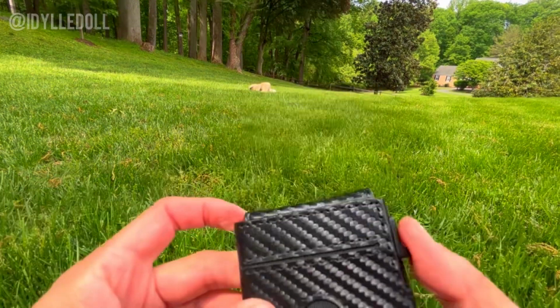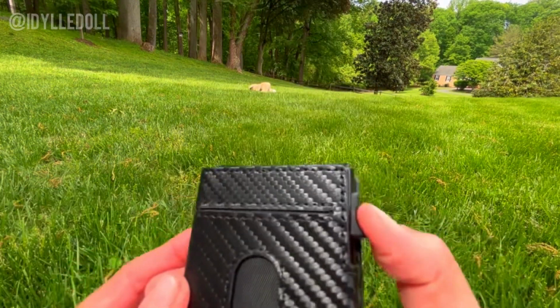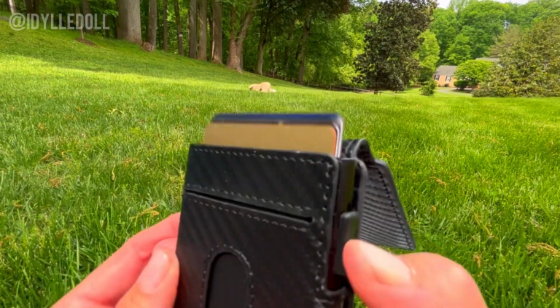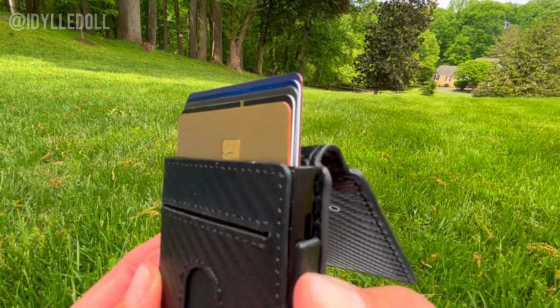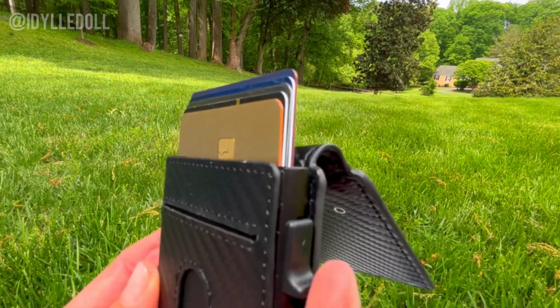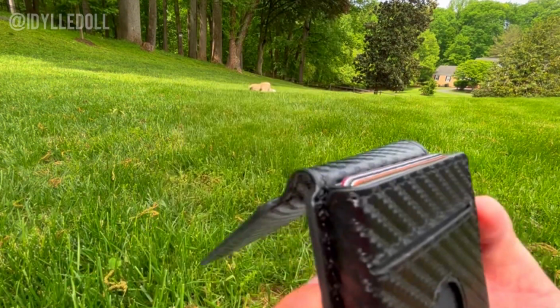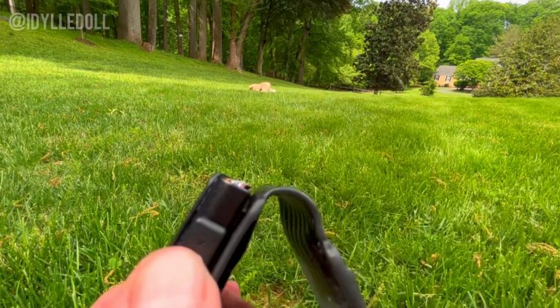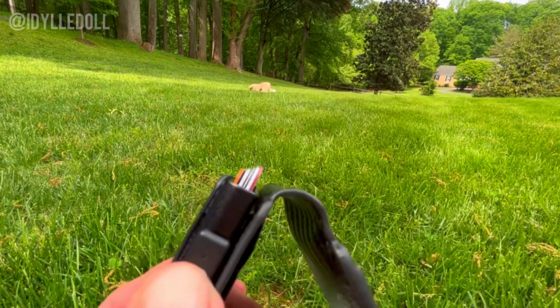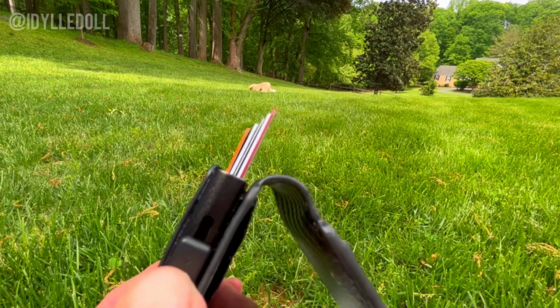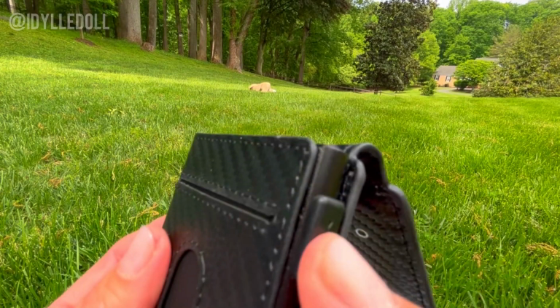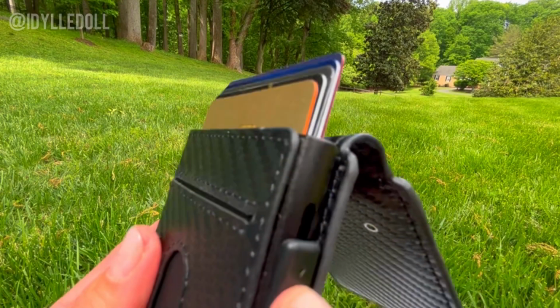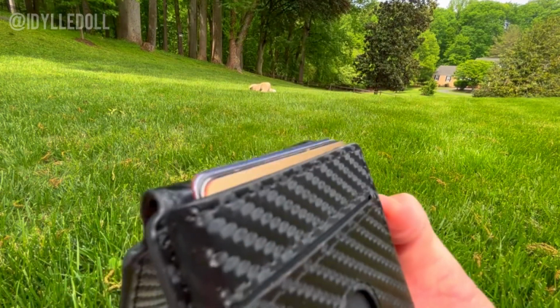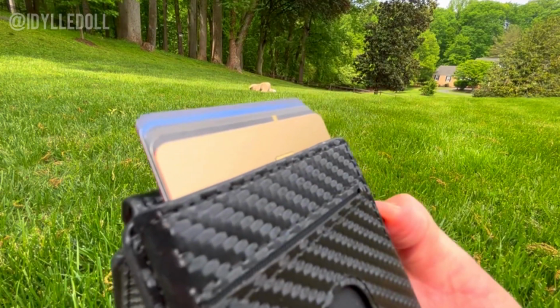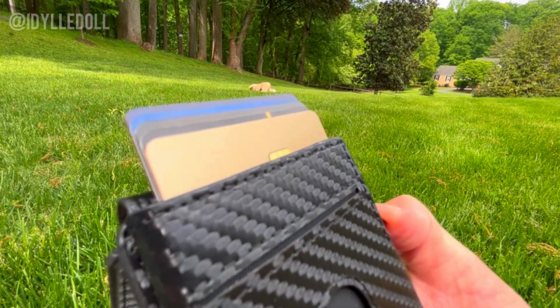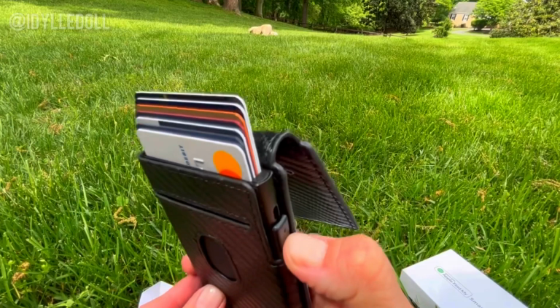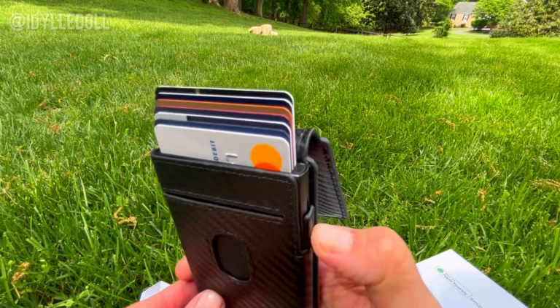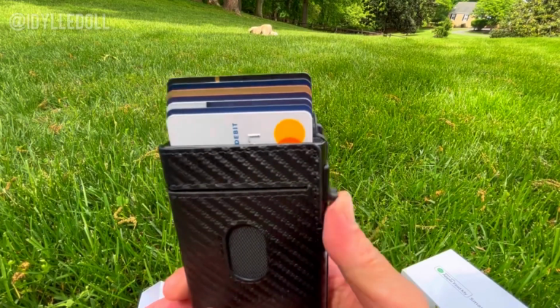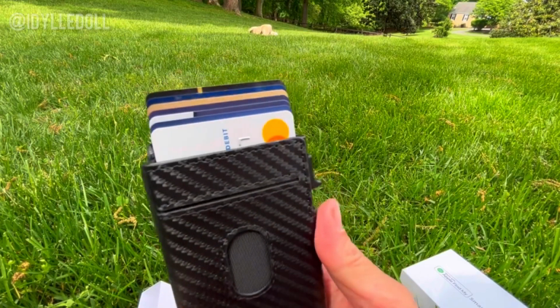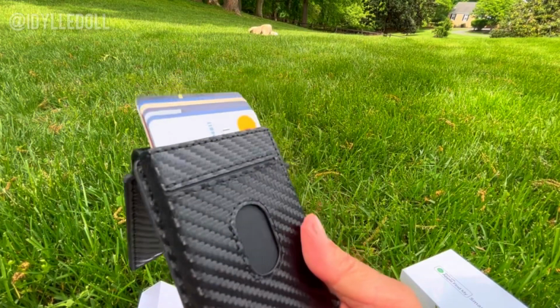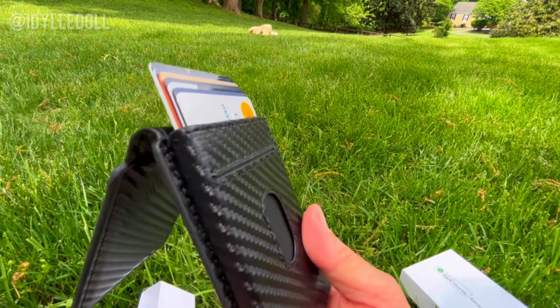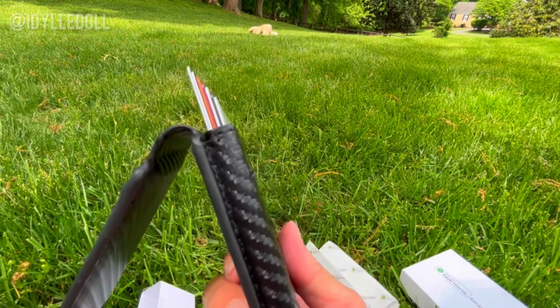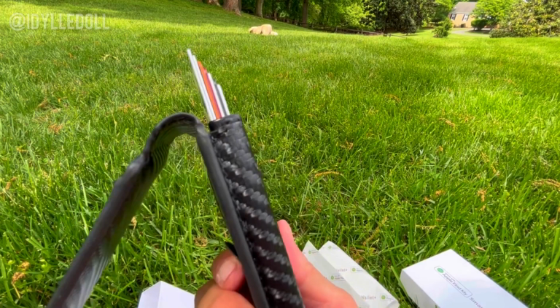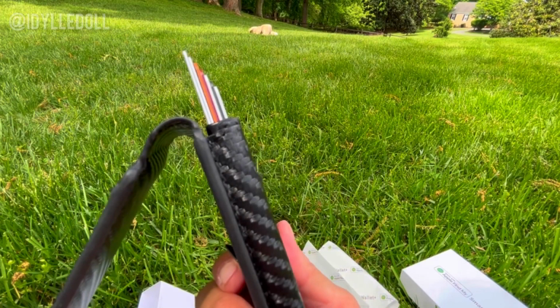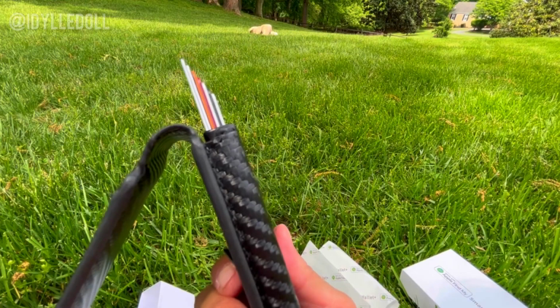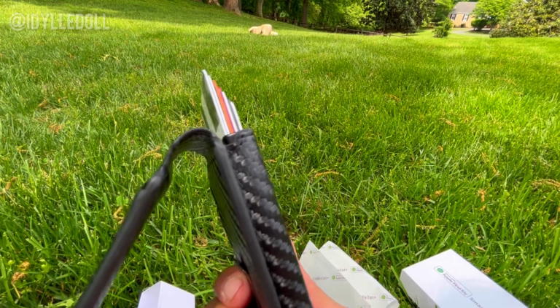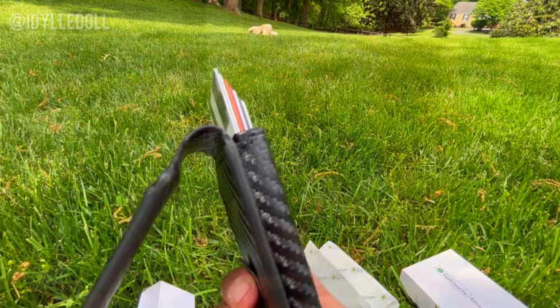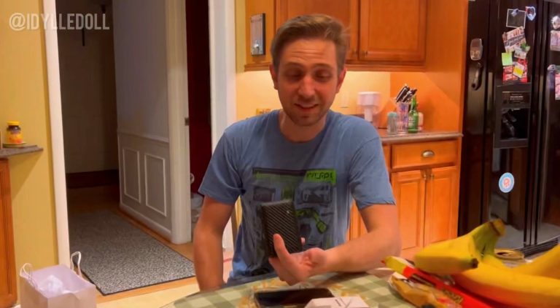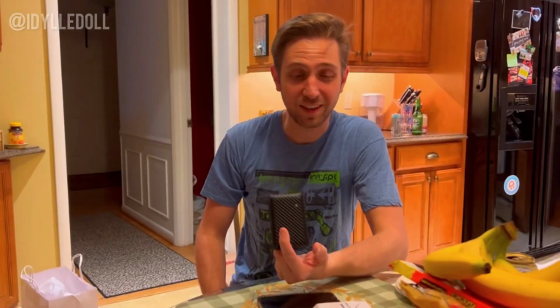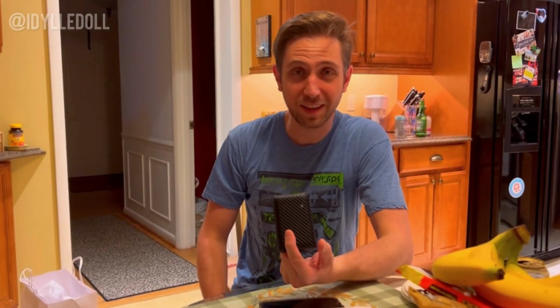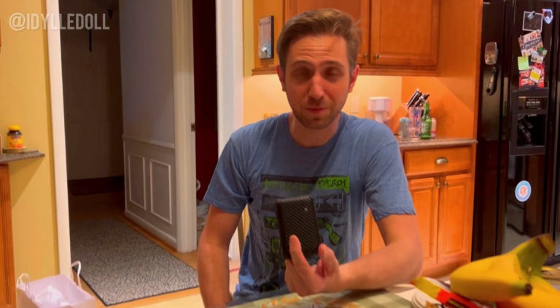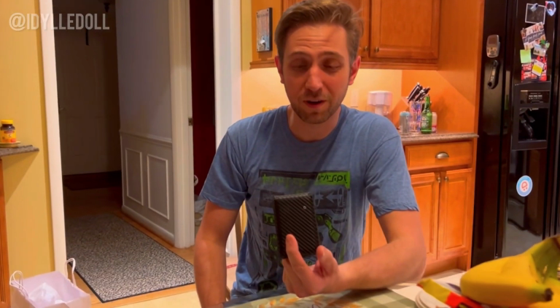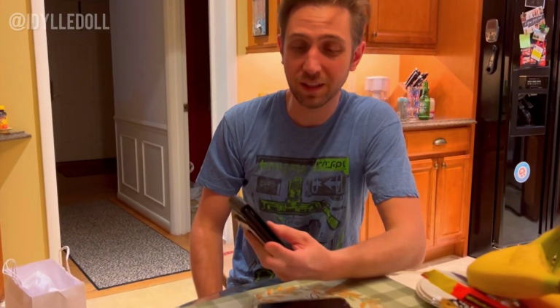With just a click of a button, you have easy access to all your important cards. This wallet is sure to help you stay organized. This is the Oskang Smart Wallet.